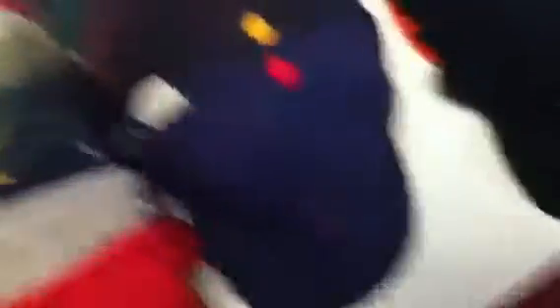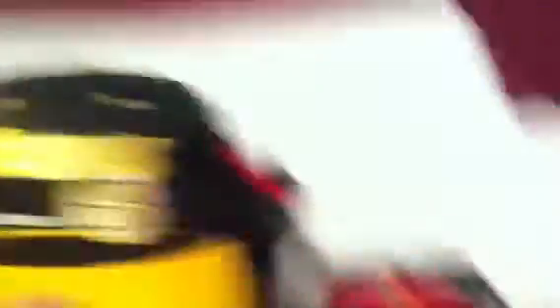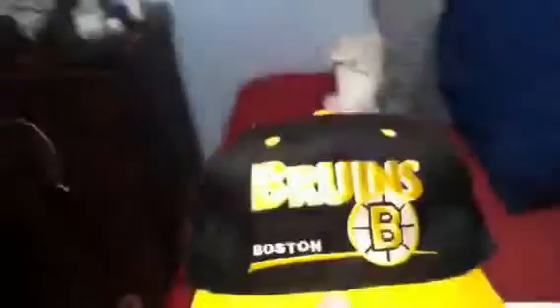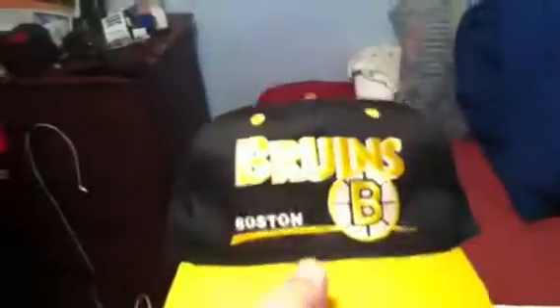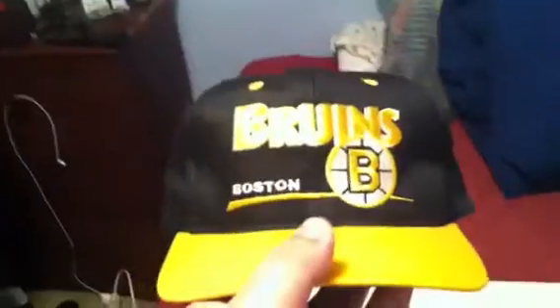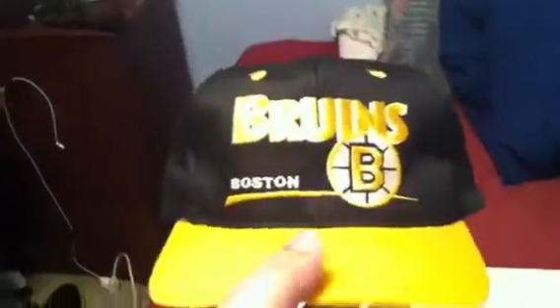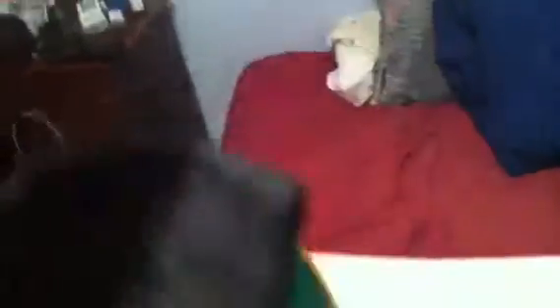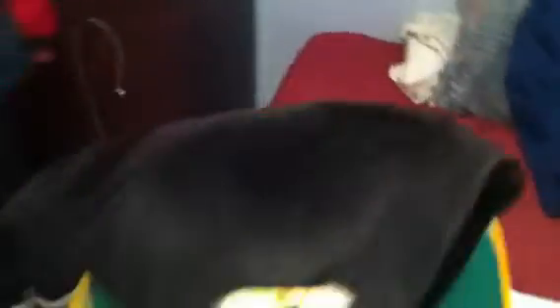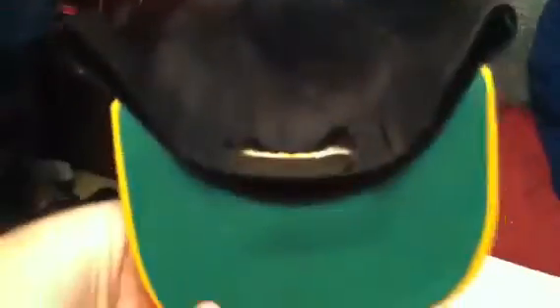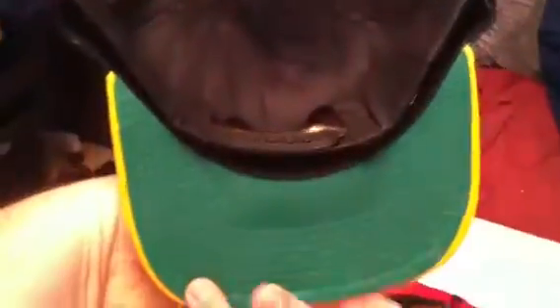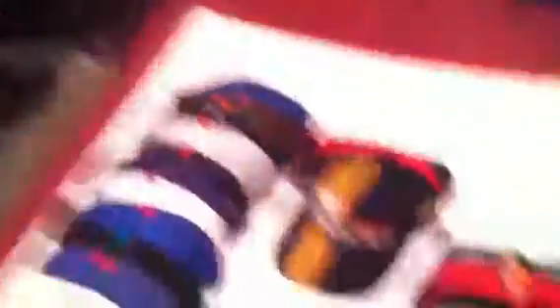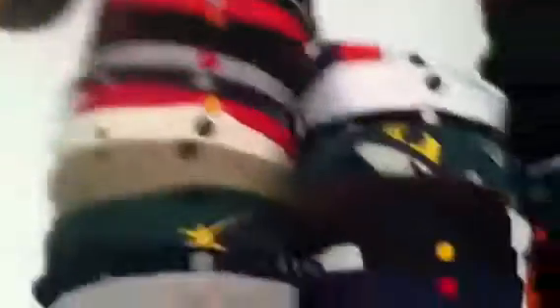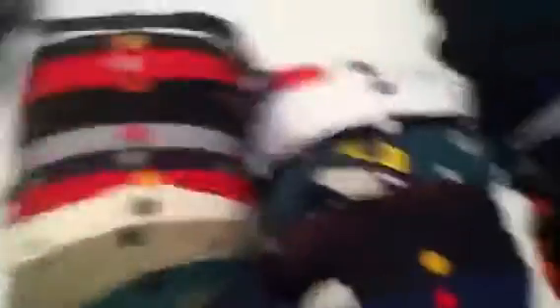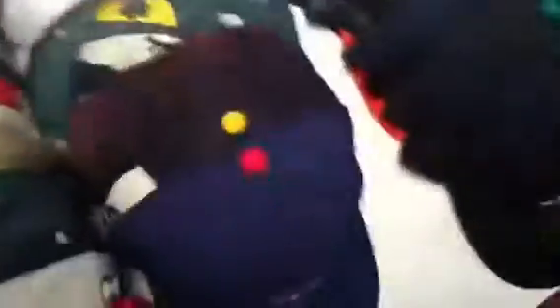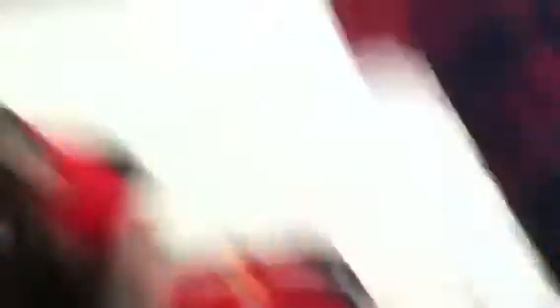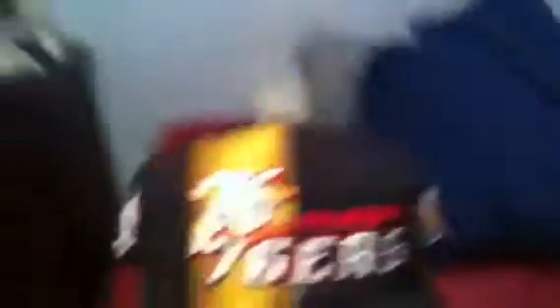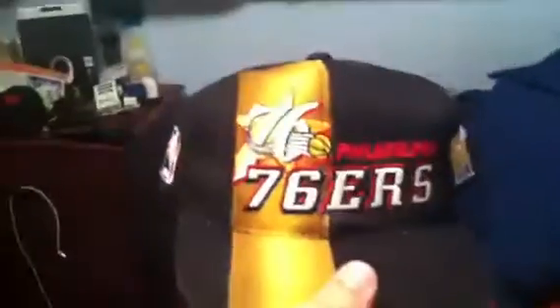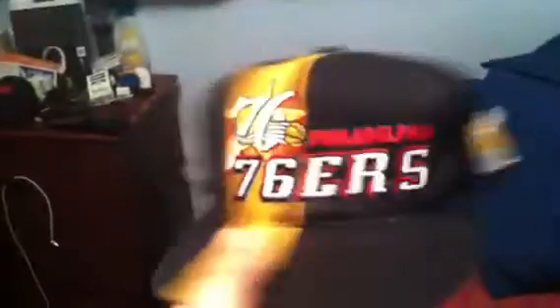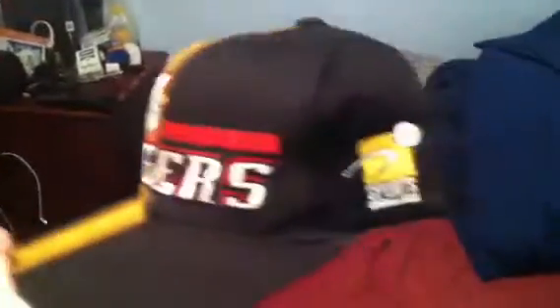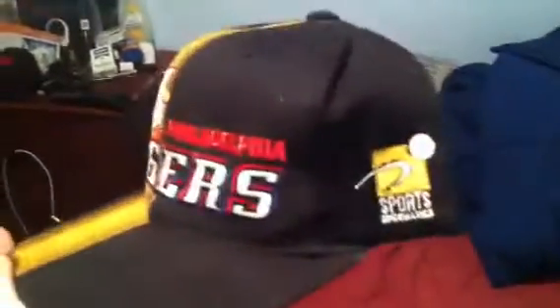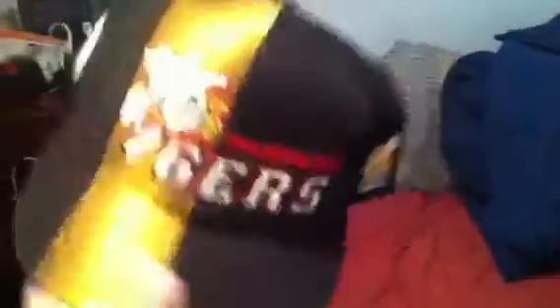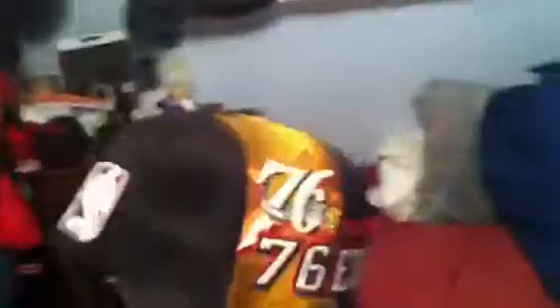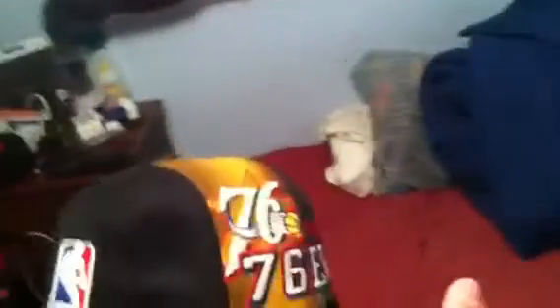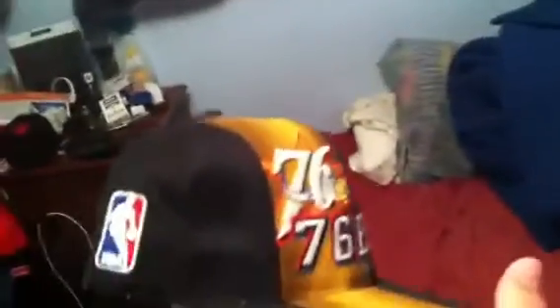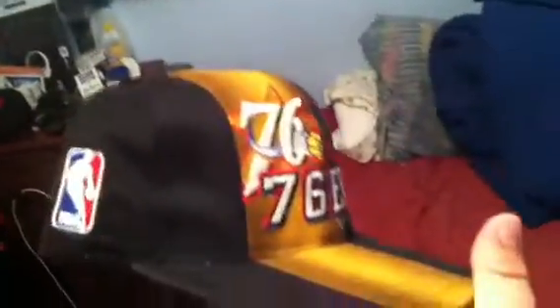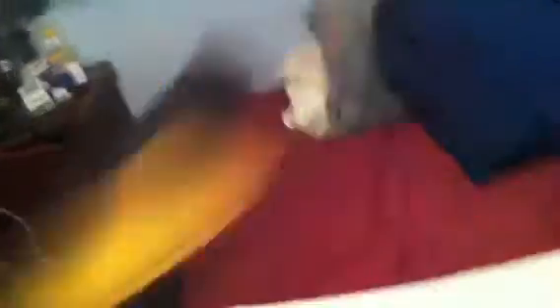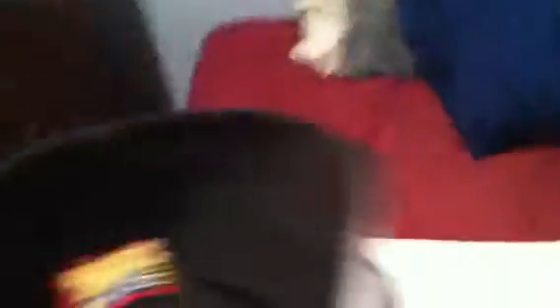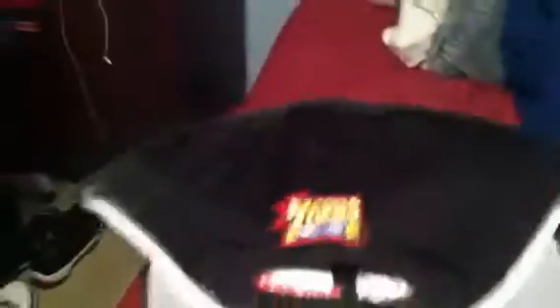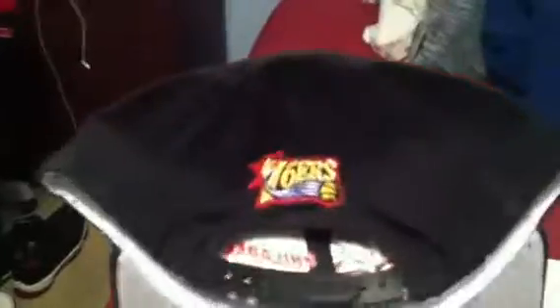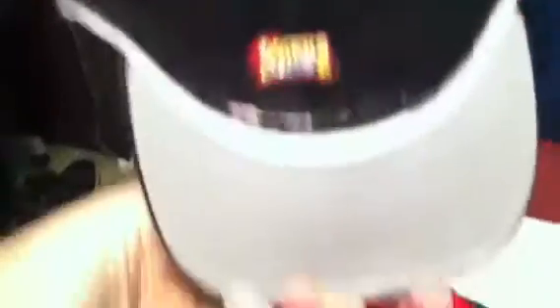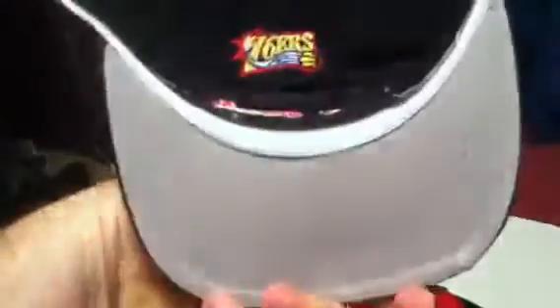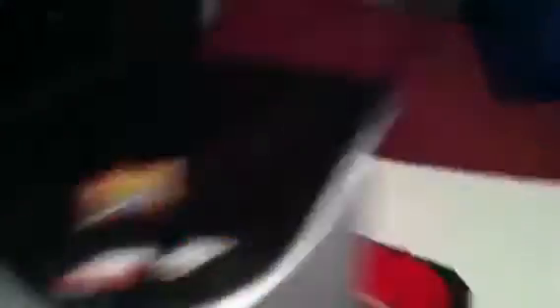Boston Bruins, made by Twins, green under. Philadelphia 76ers, Sports Specialties, NBA on the other side, gray under.